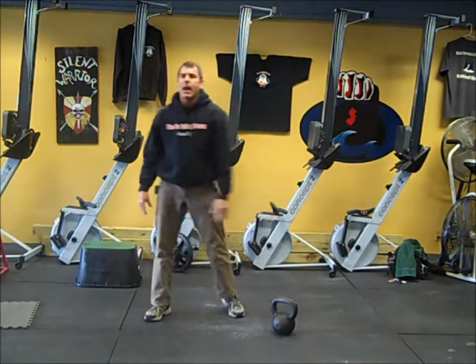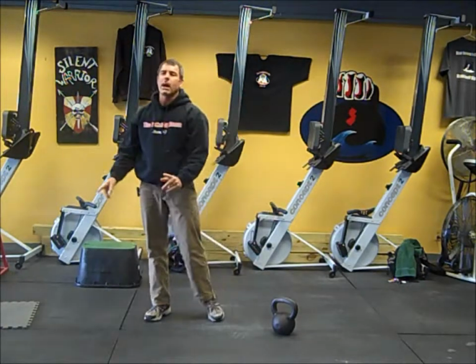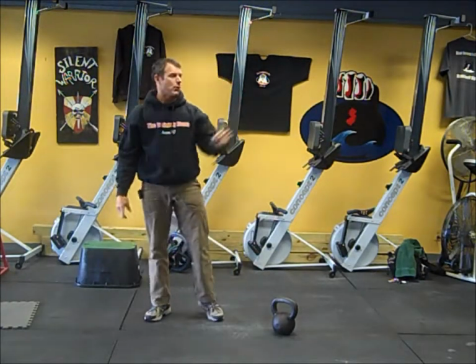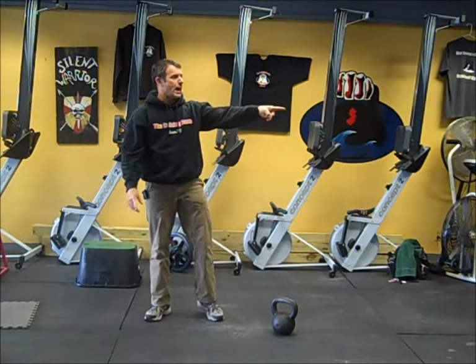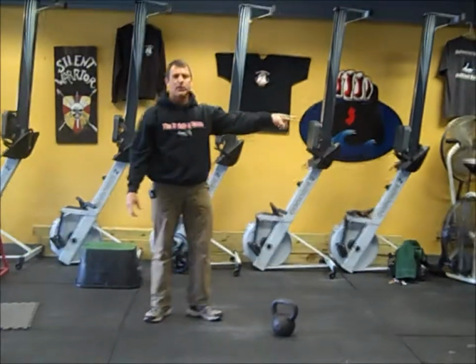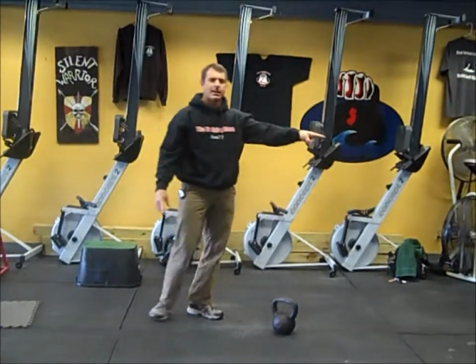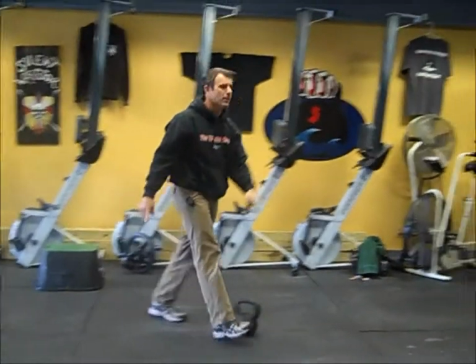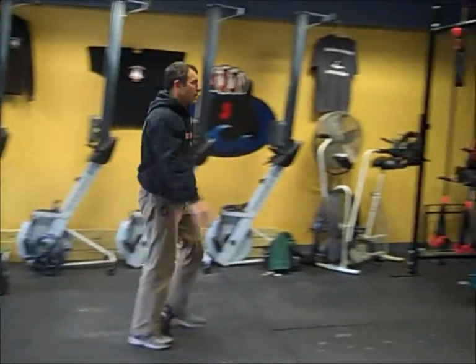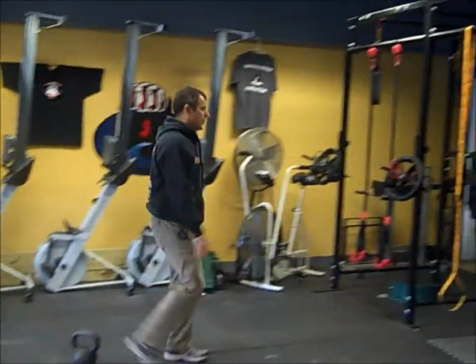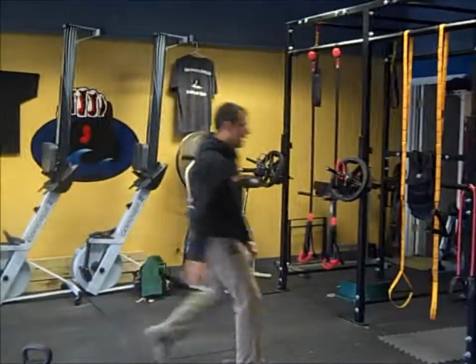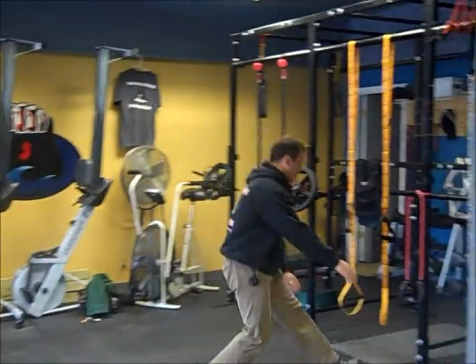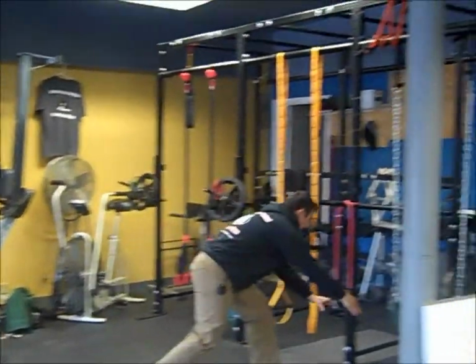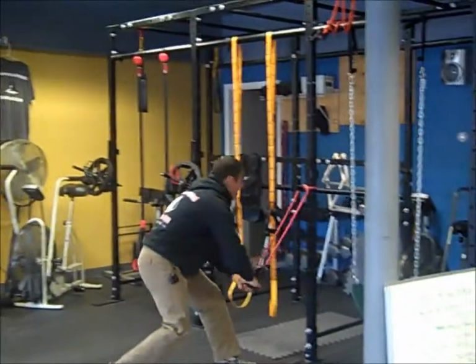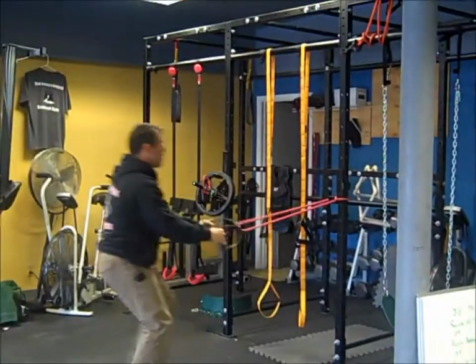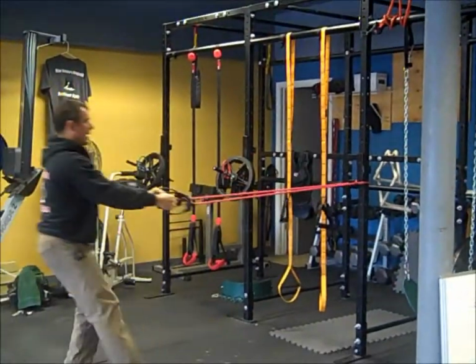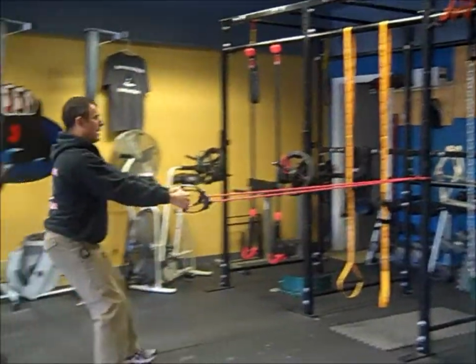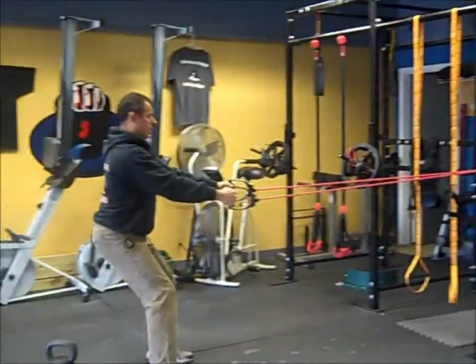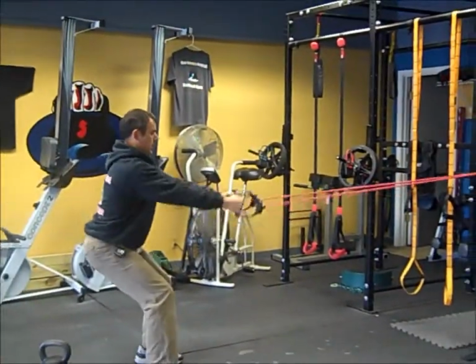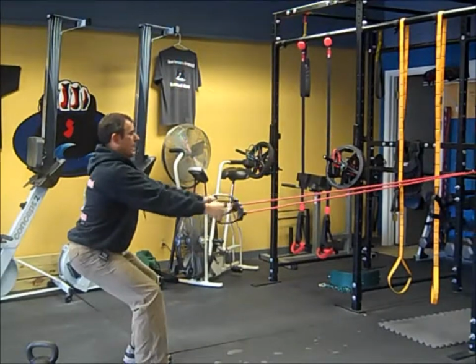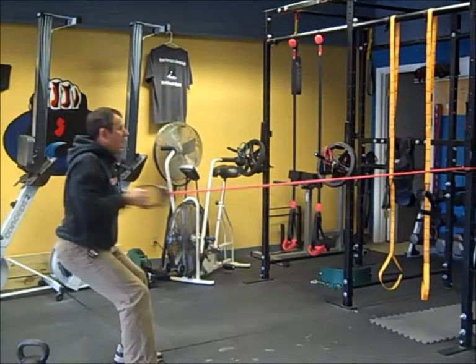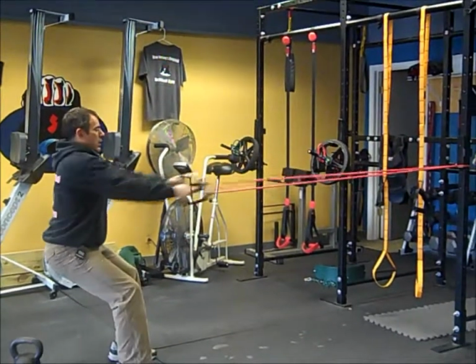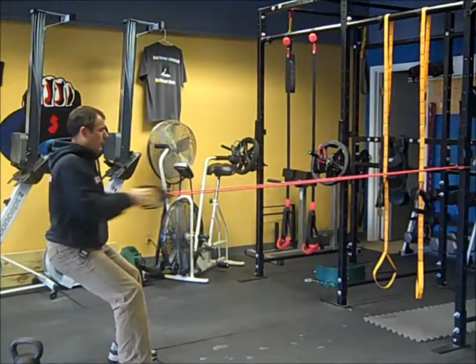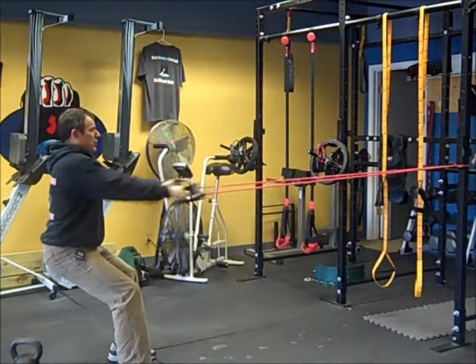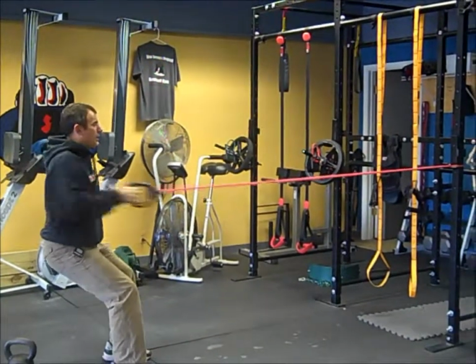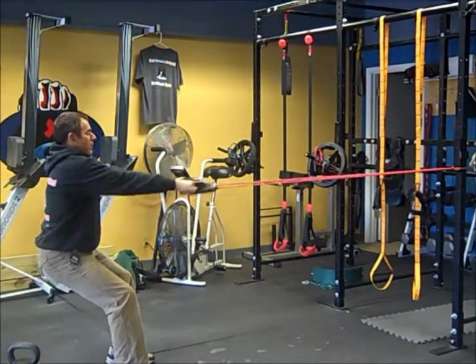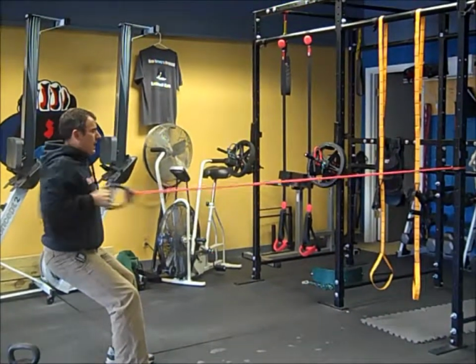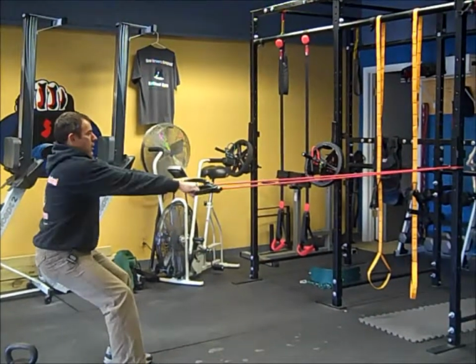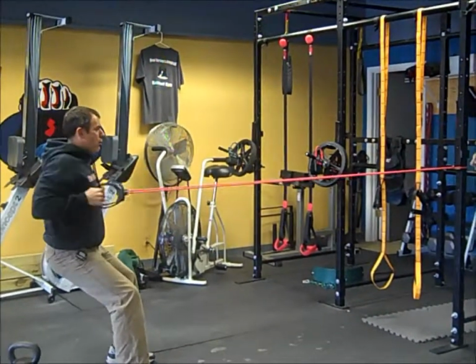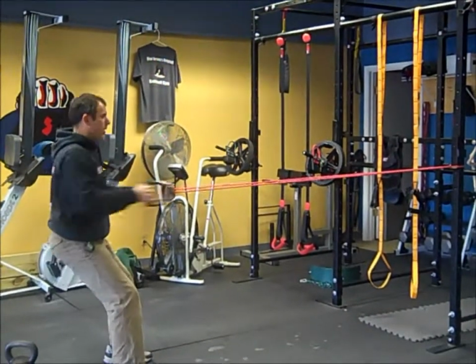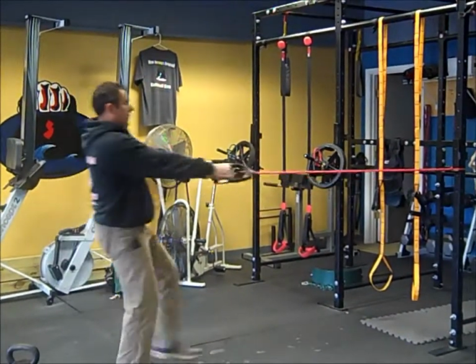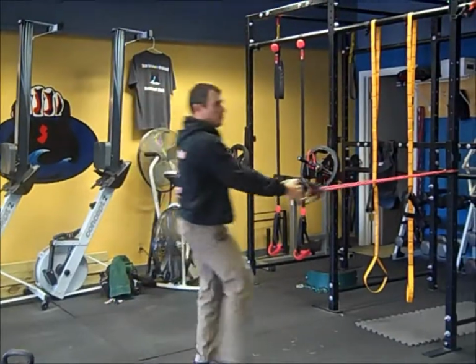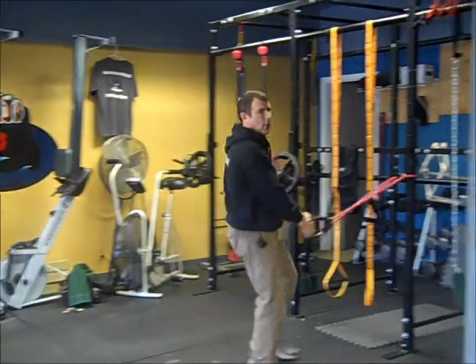After mountain climbers, we're heading over to the bands and you're going to do a band row. Come back, get some tension on the bands, squat down with posture, pull your hands to your chest — 30 seconds. Rest for 30.